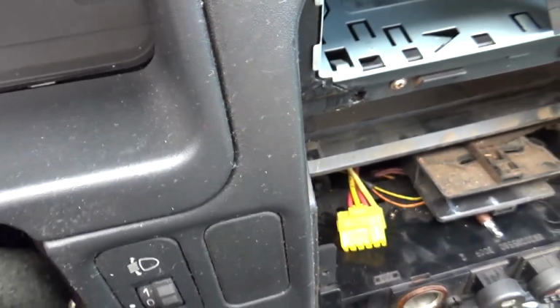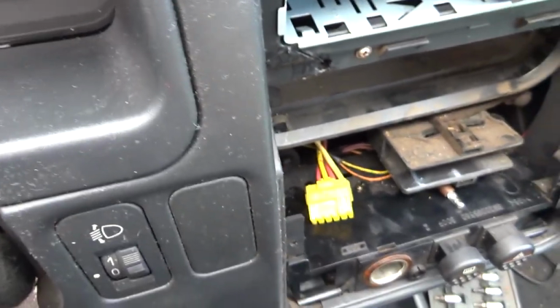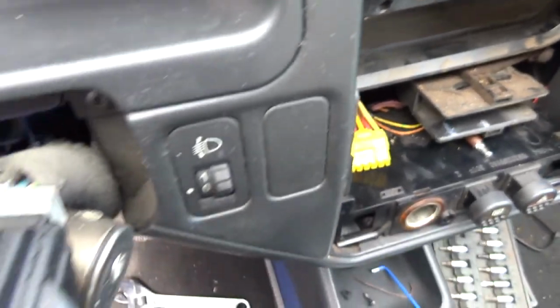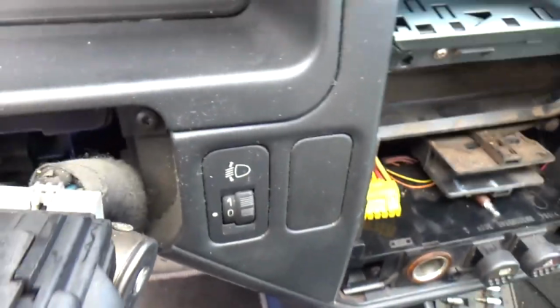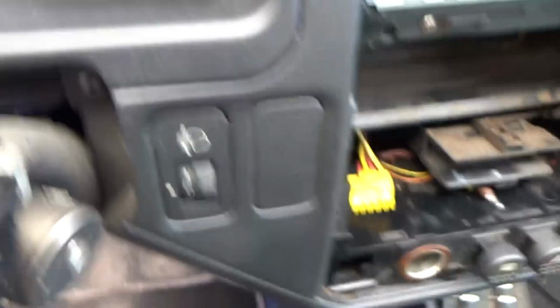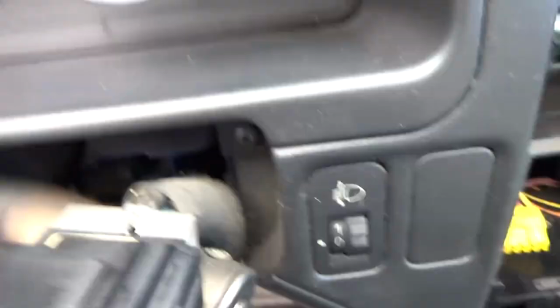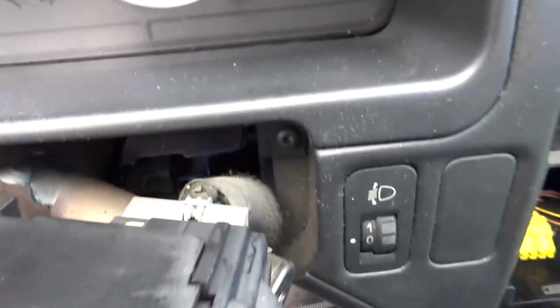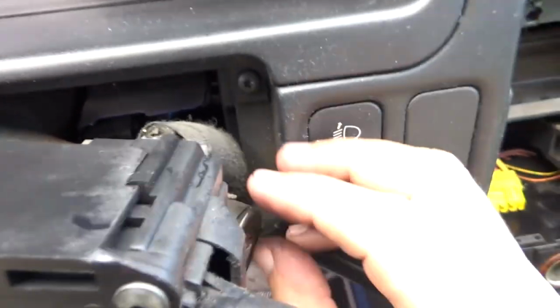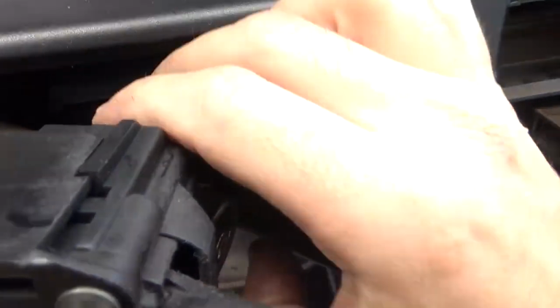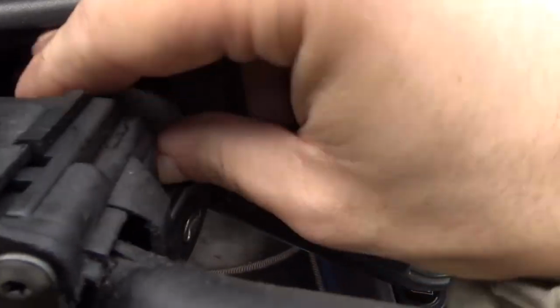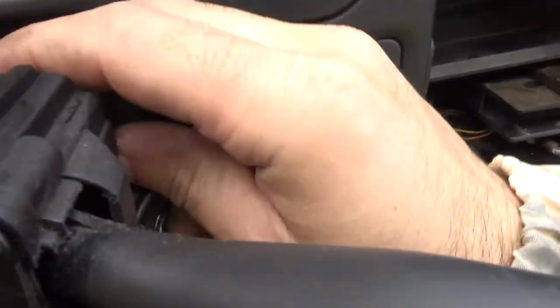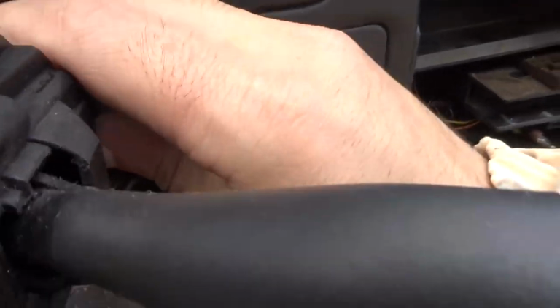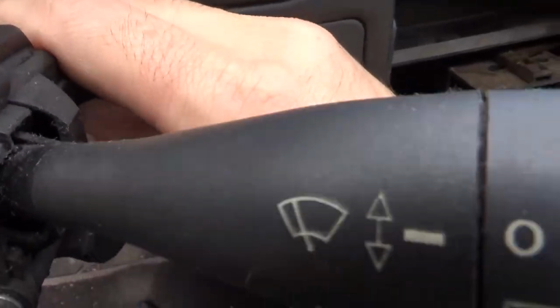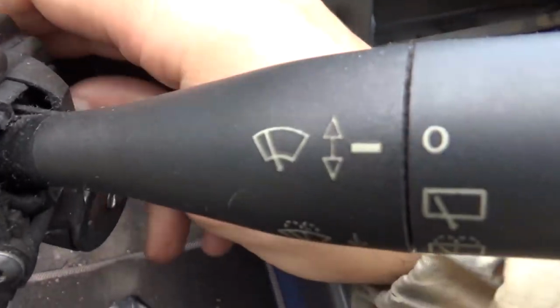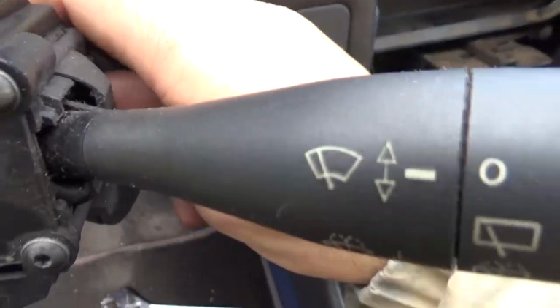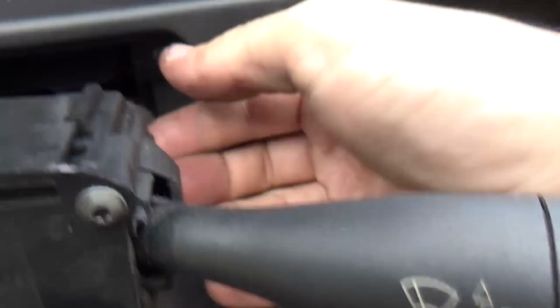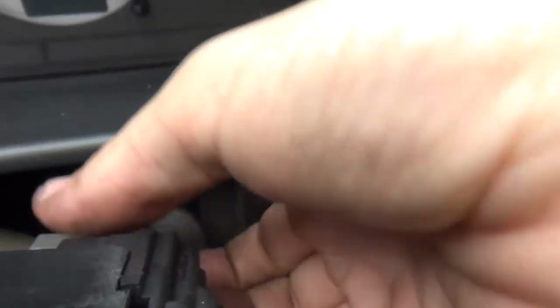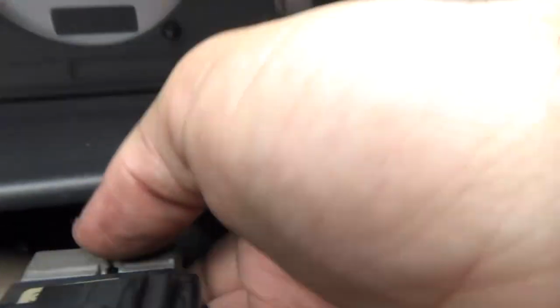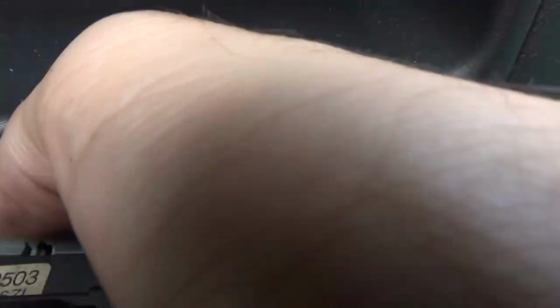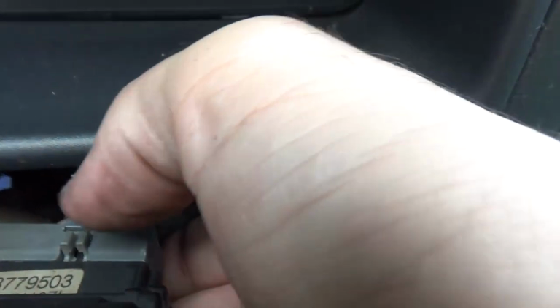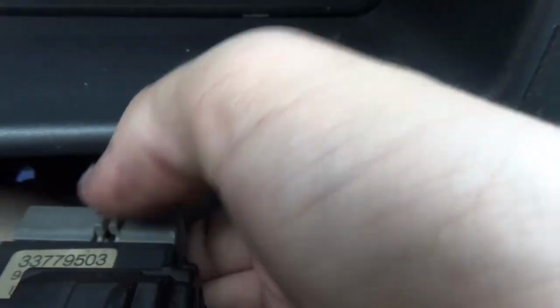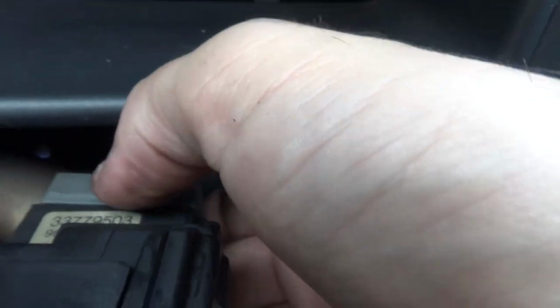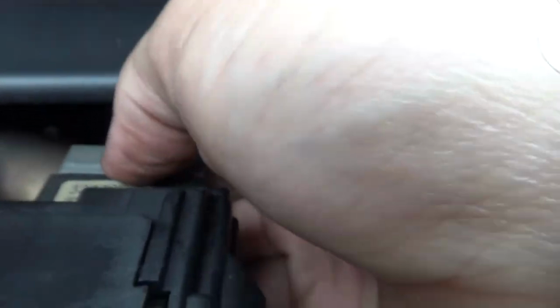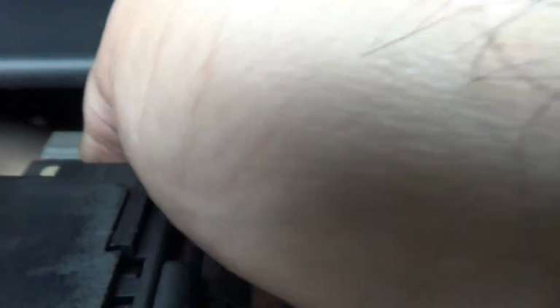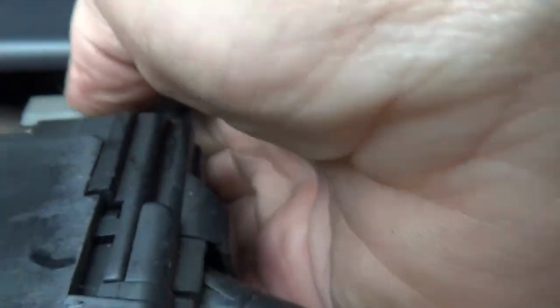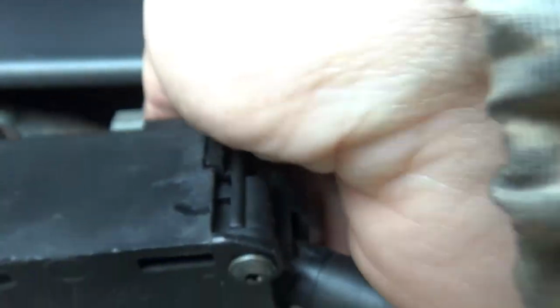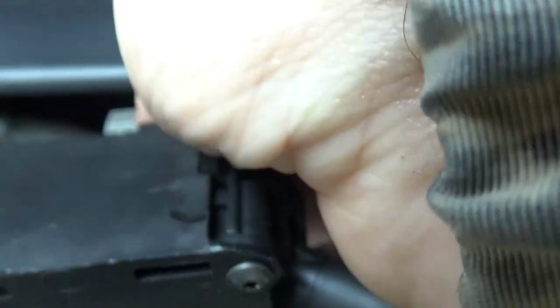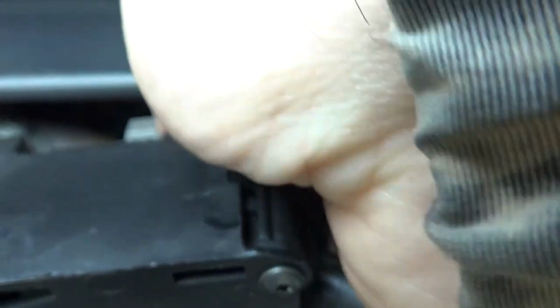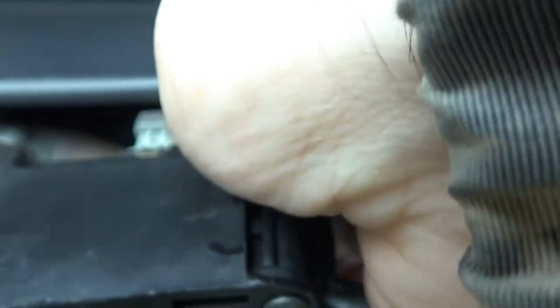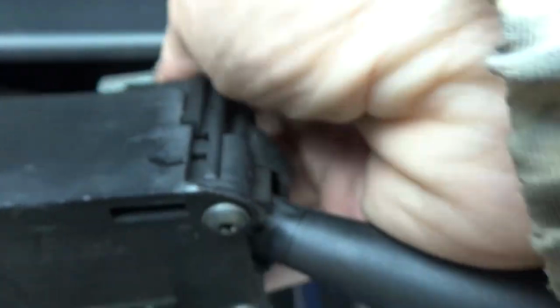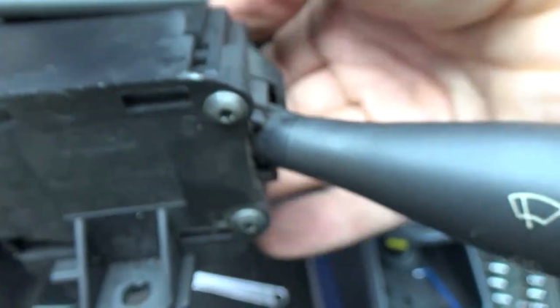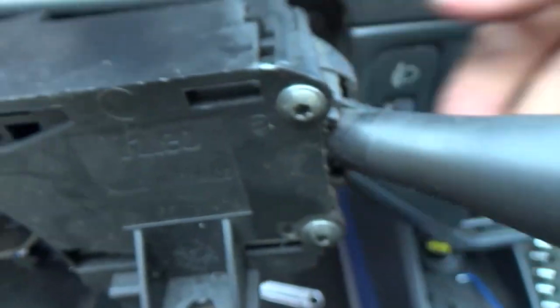Now another connector on this side. There's a clip you must press — you gotta press and pull.